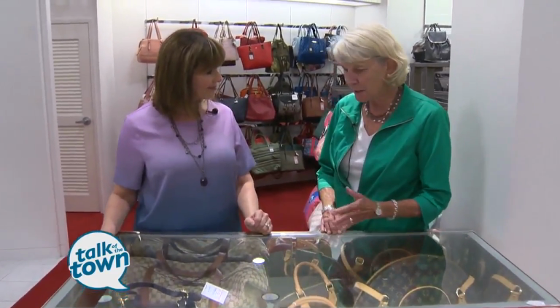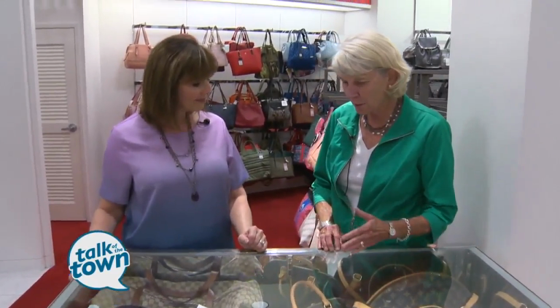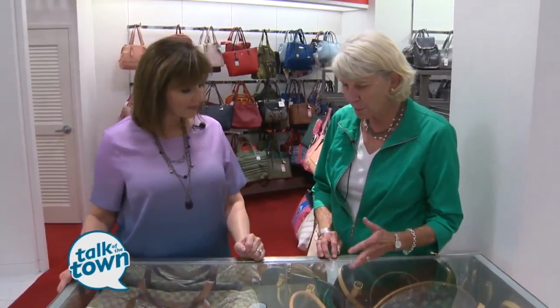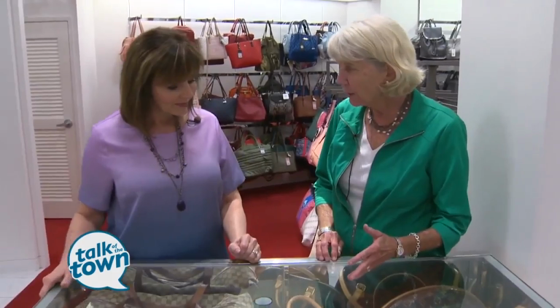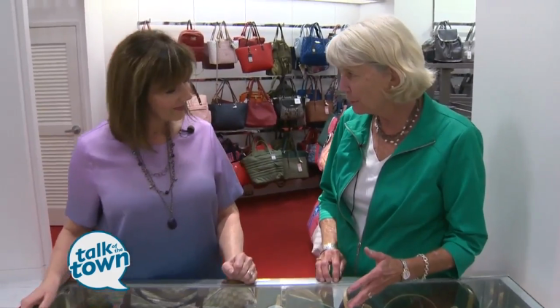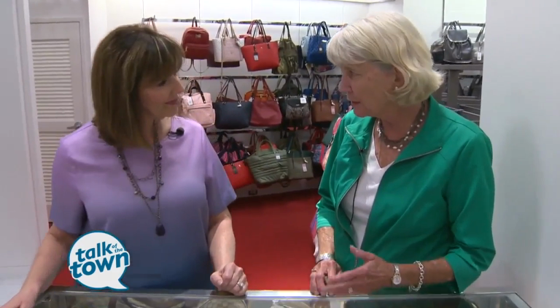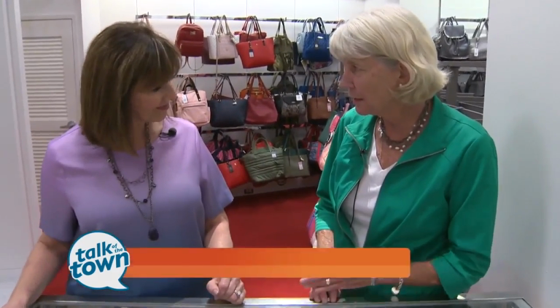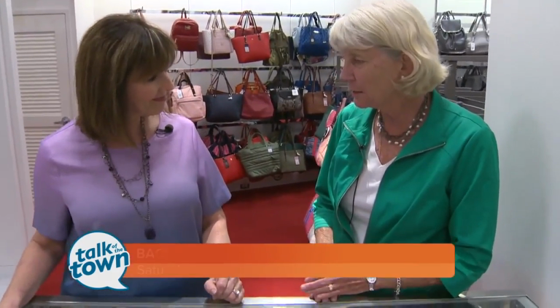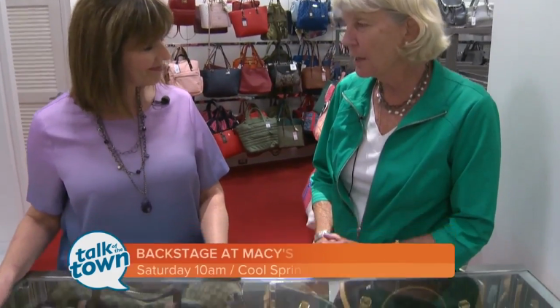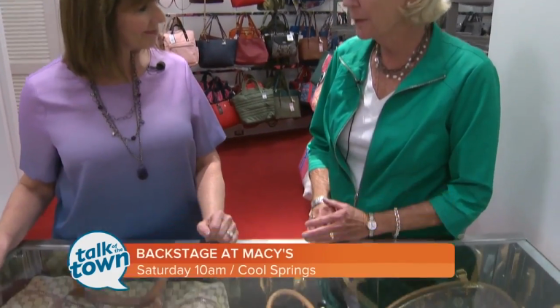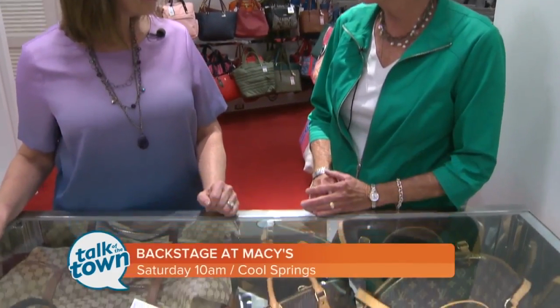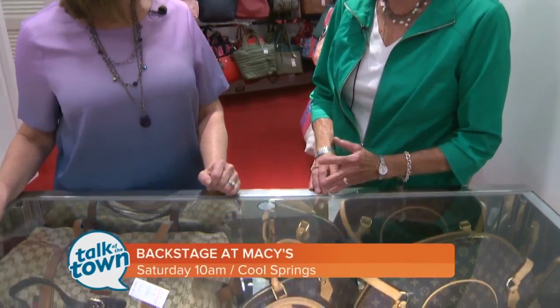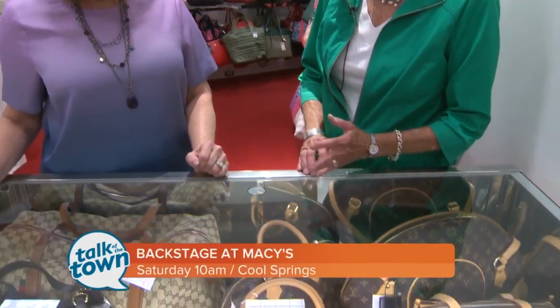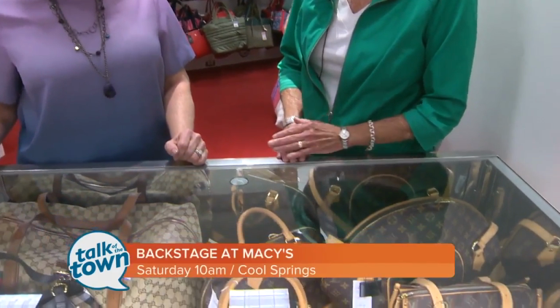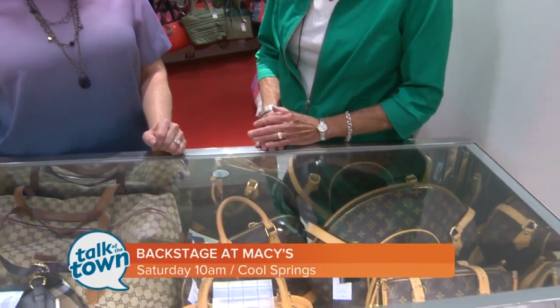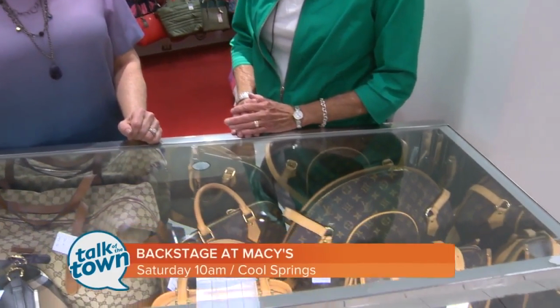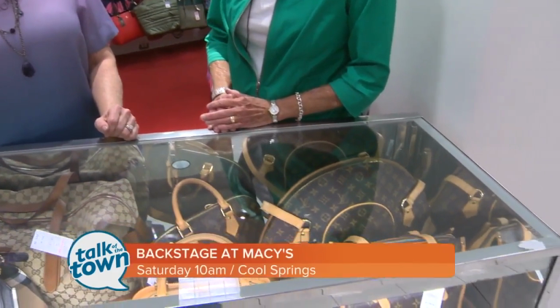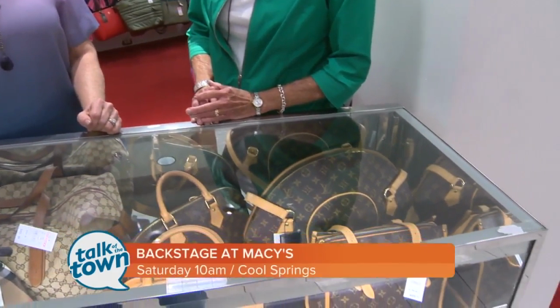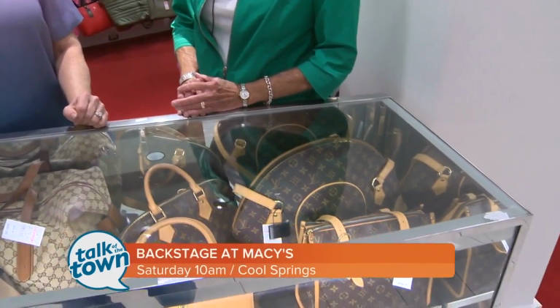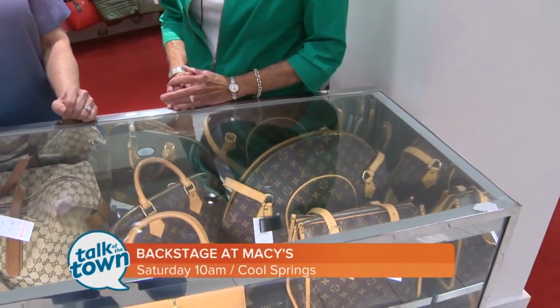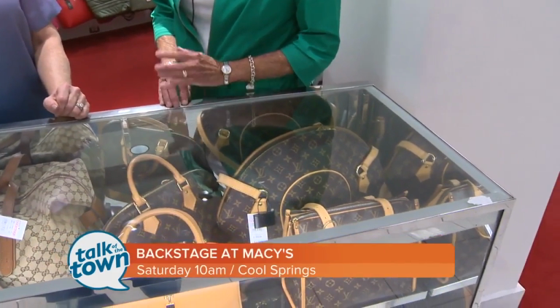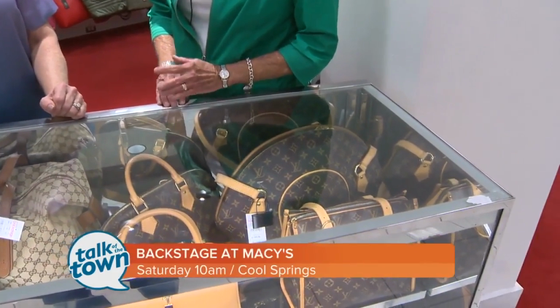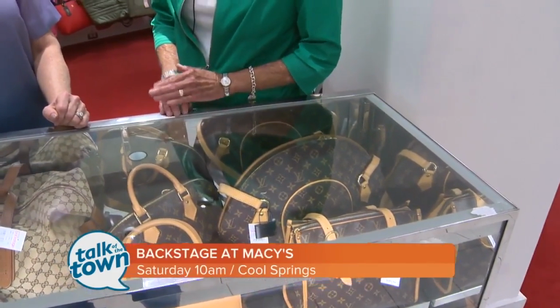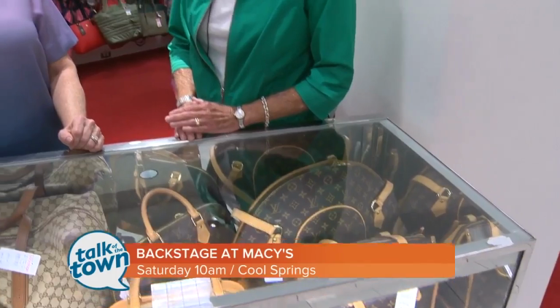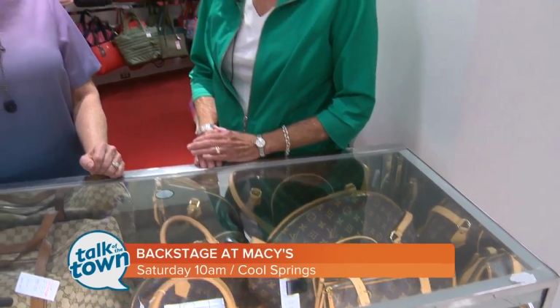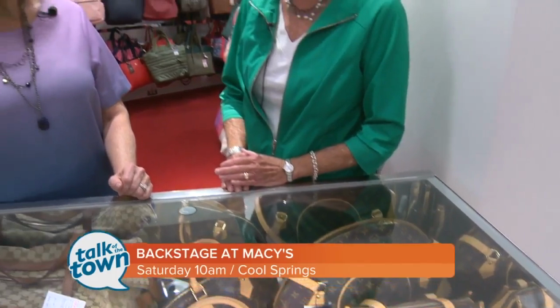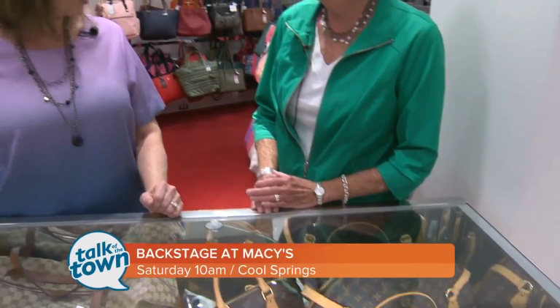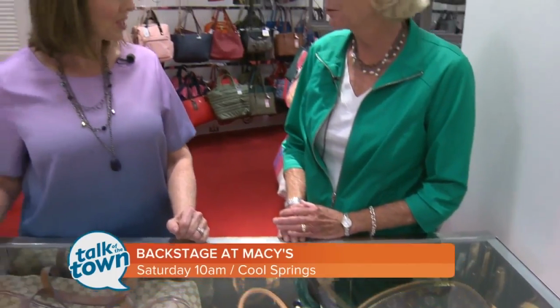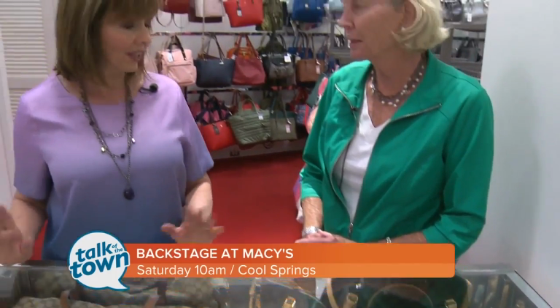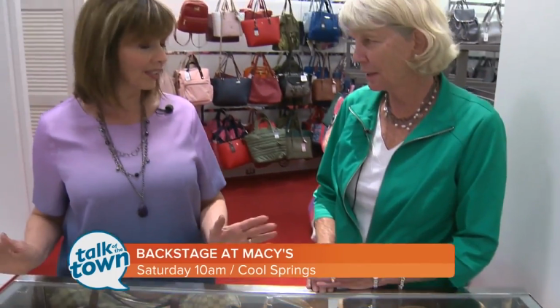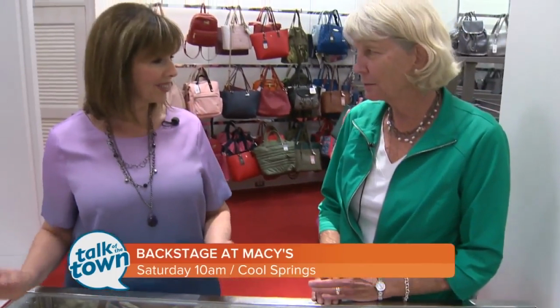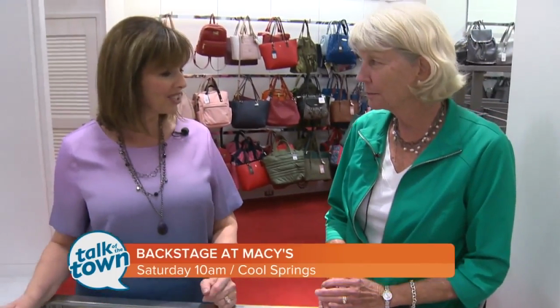These are pre-loved, they say — they're not consigned or anything like that, but they're not brand new. They've been refurbished and they're in great shape.